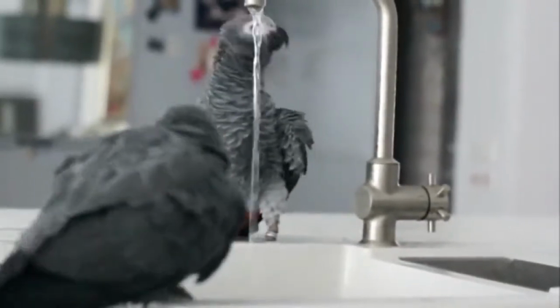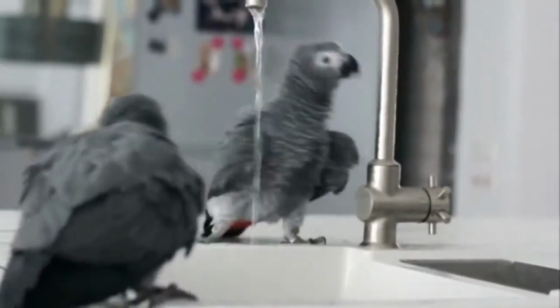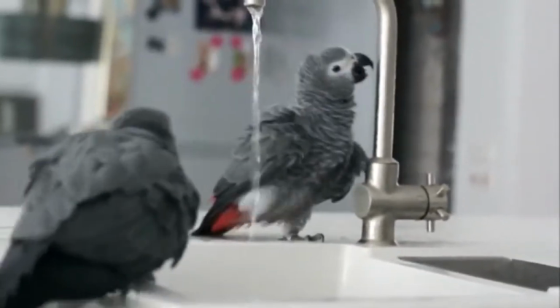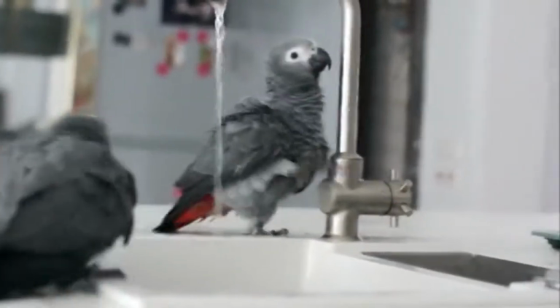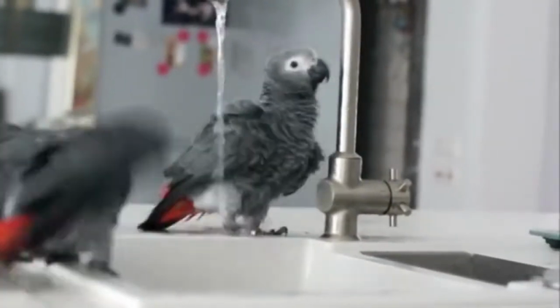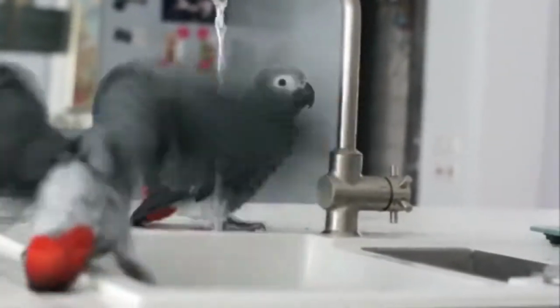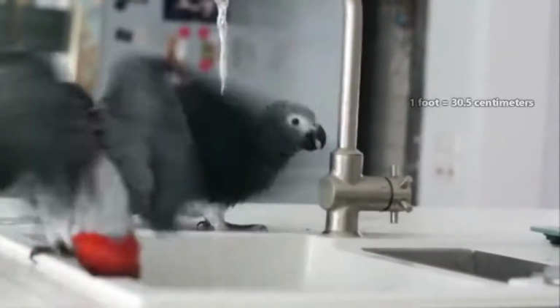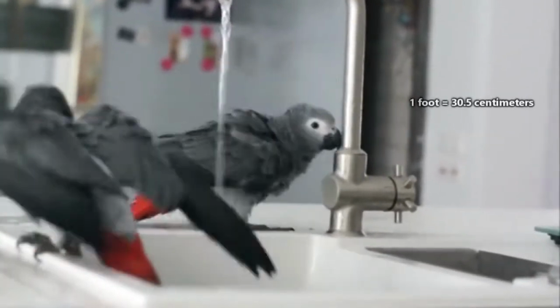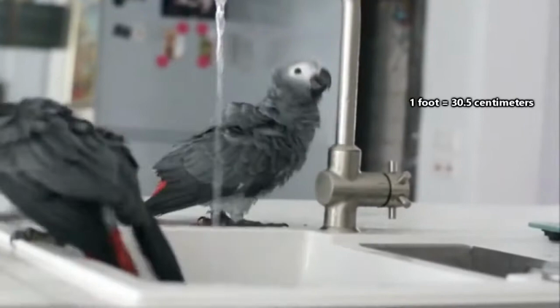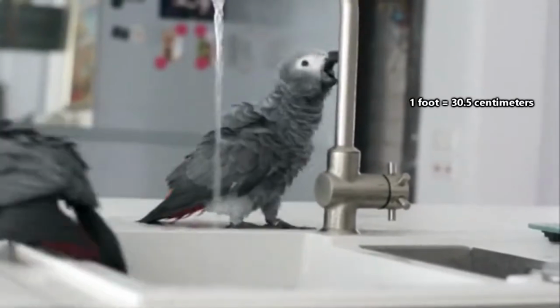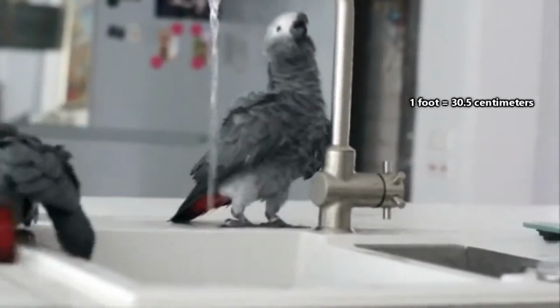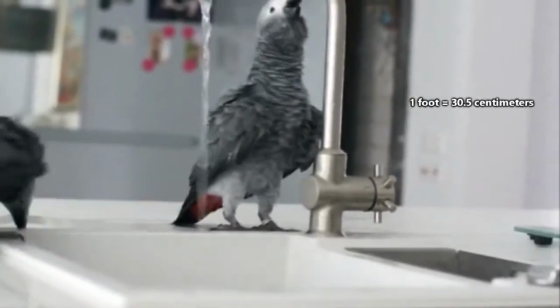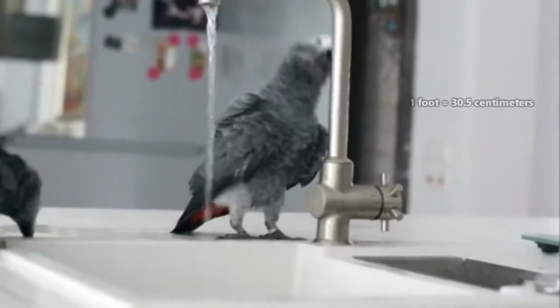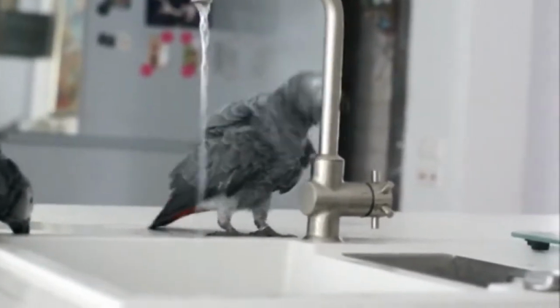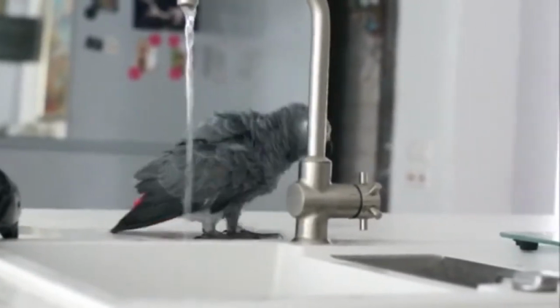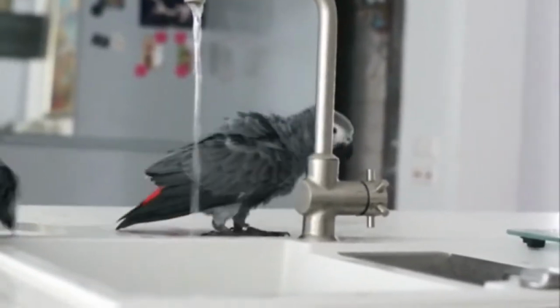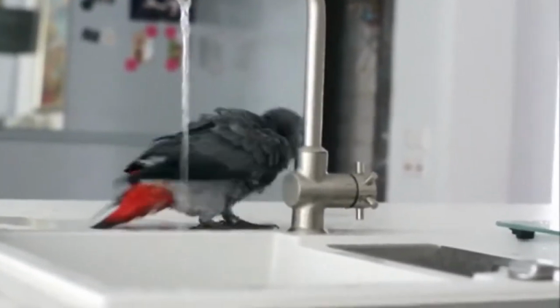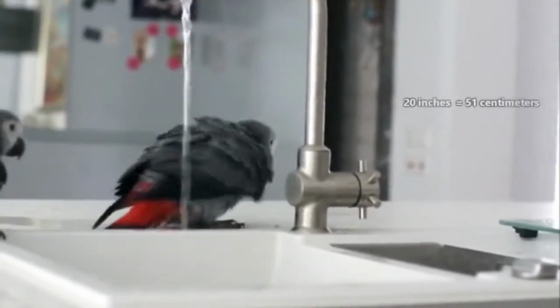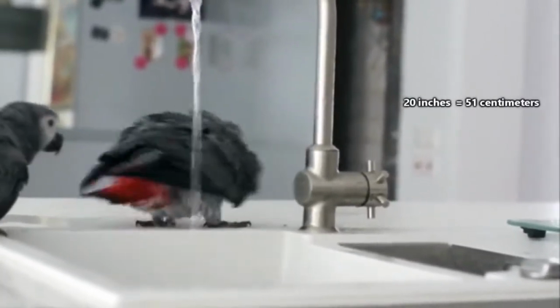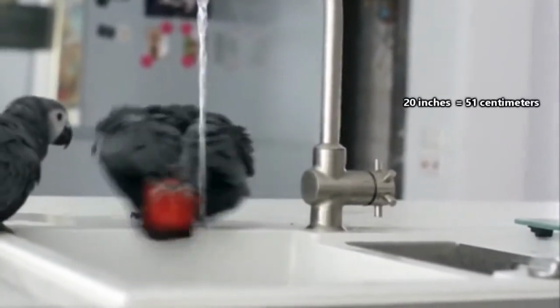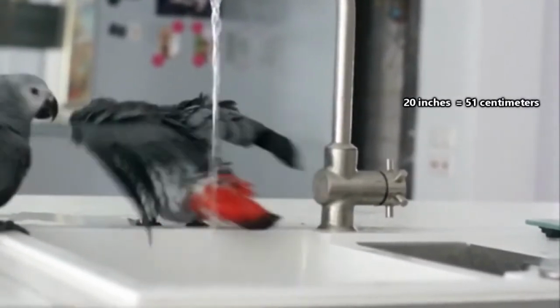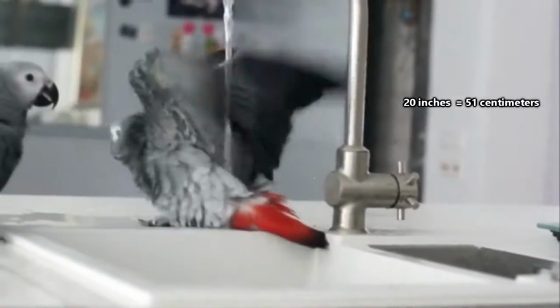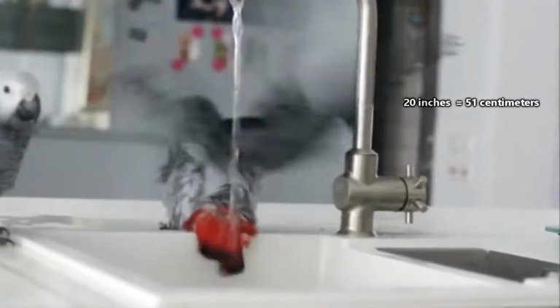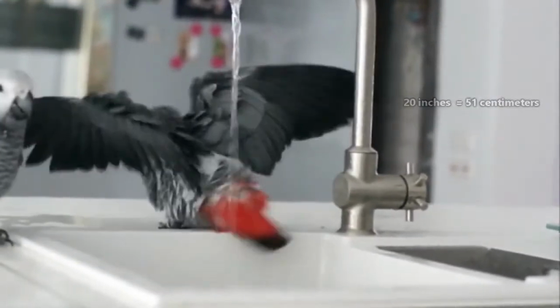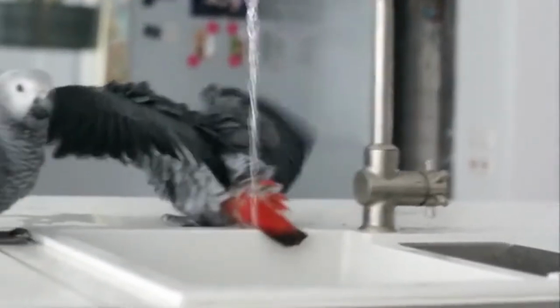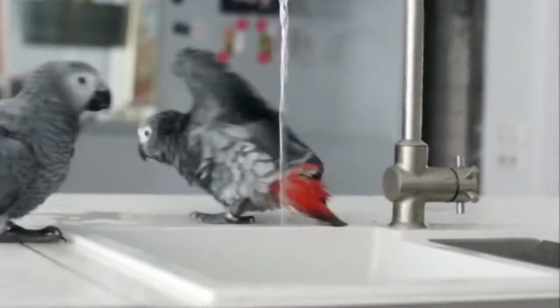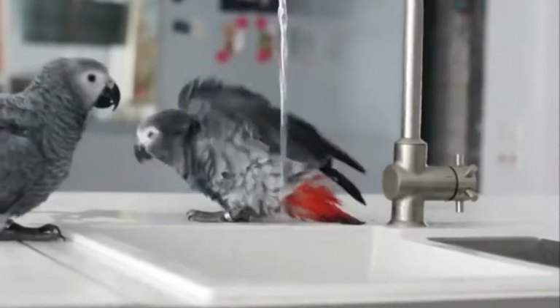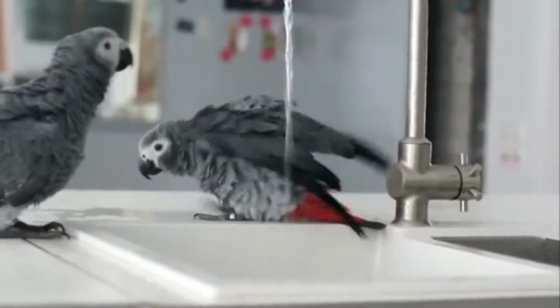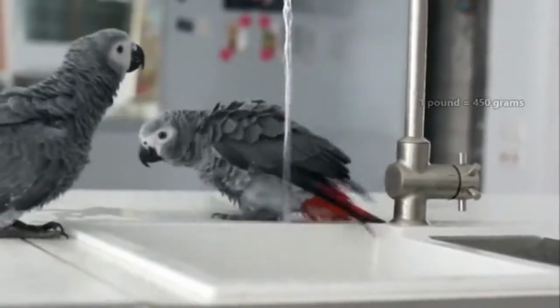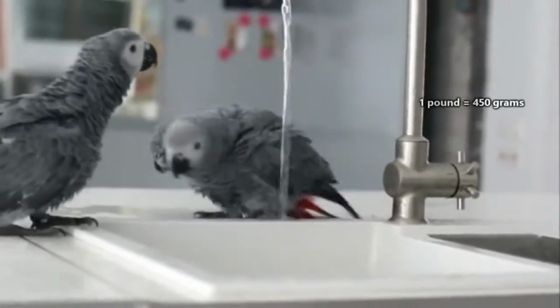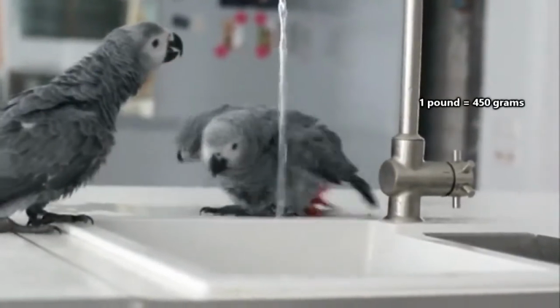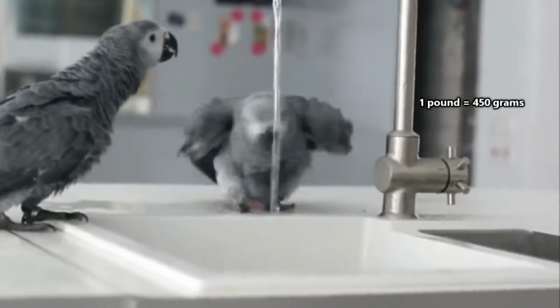Congo Grey Parrots are also slightly larger. On average, African Grey Parrots are just over a foot tall and have wingspans averaging 20 inches in length. They're not so hefty either, weighing less than a pound on average.